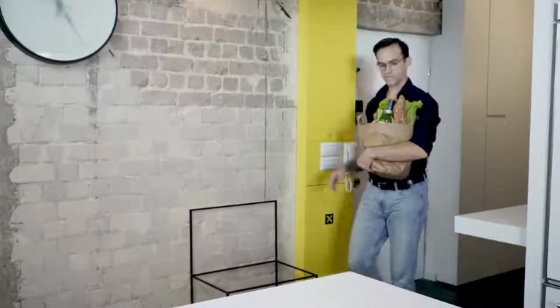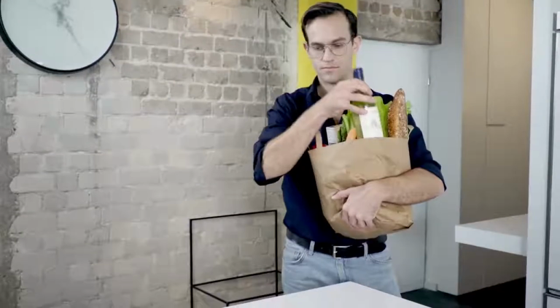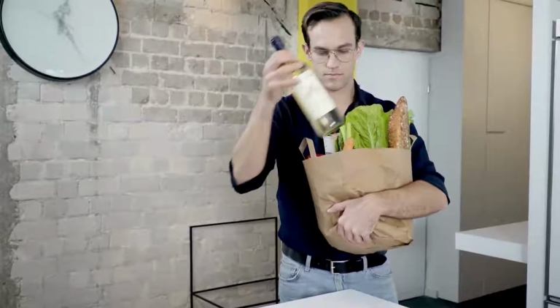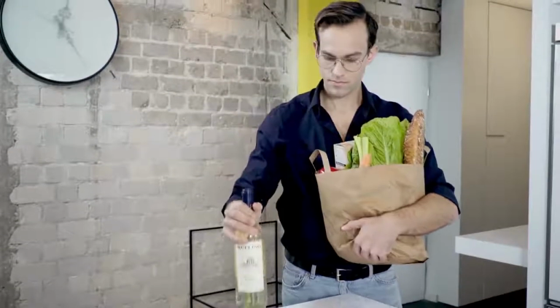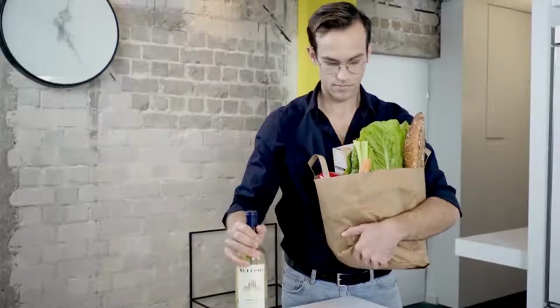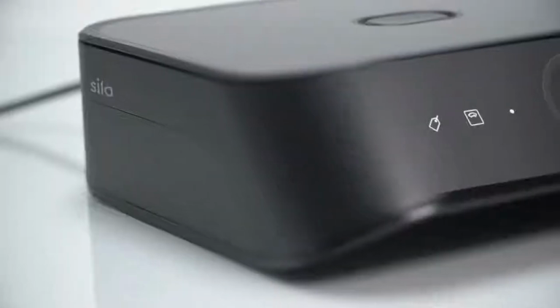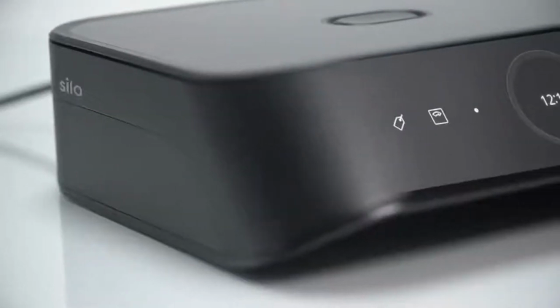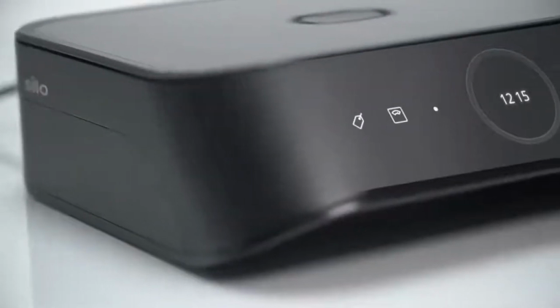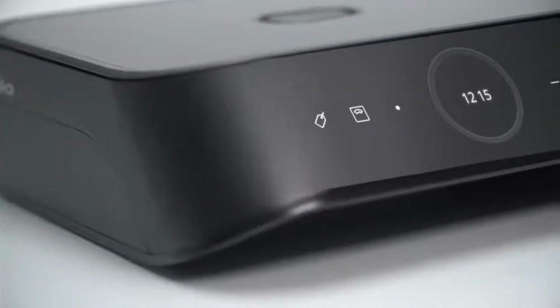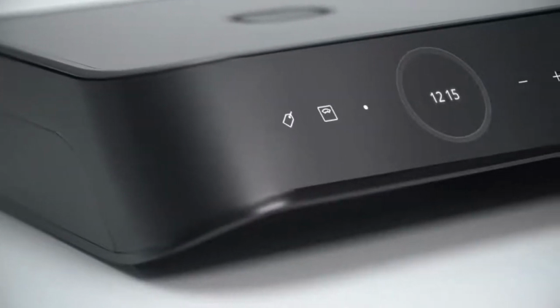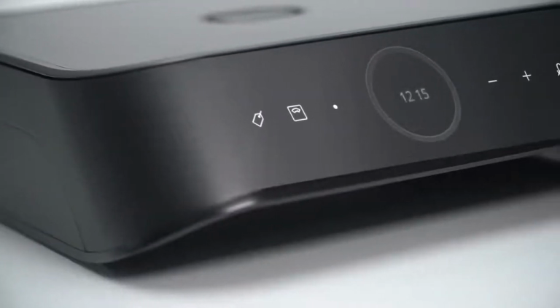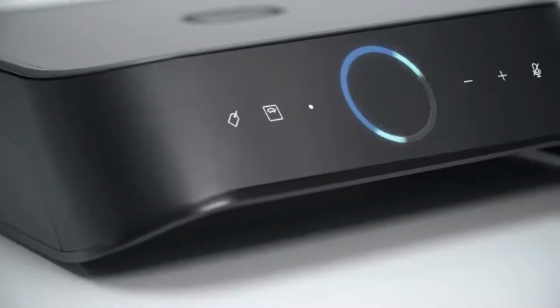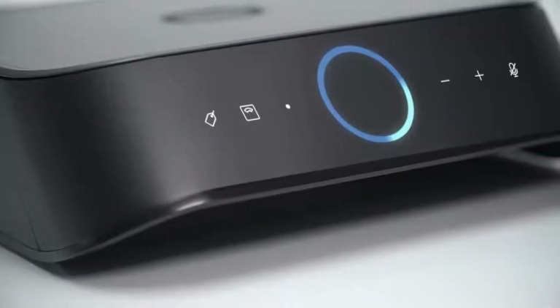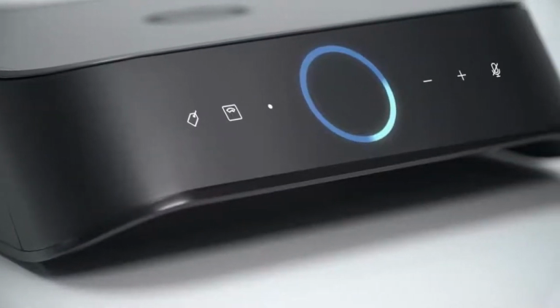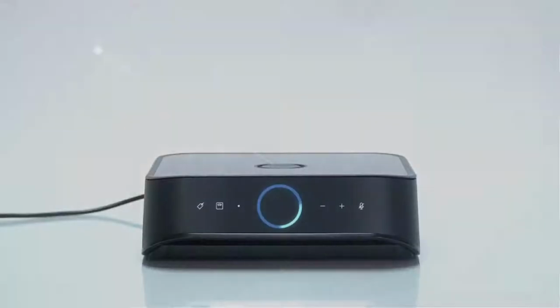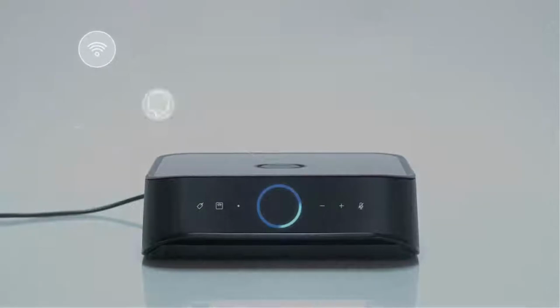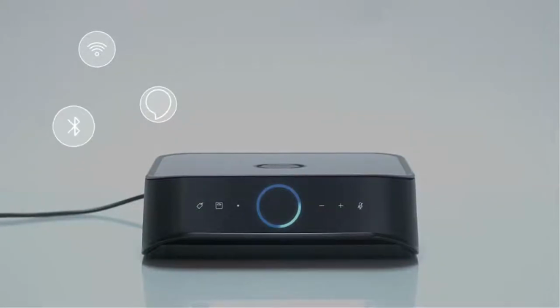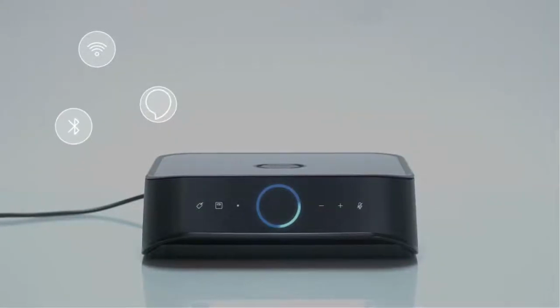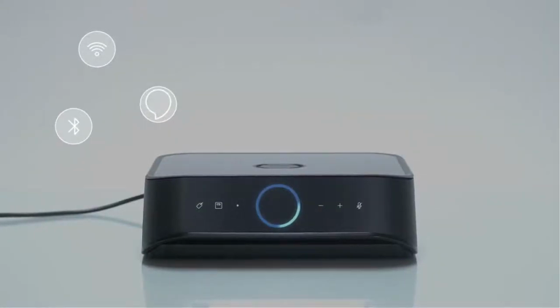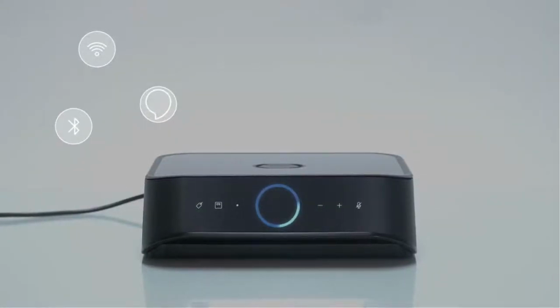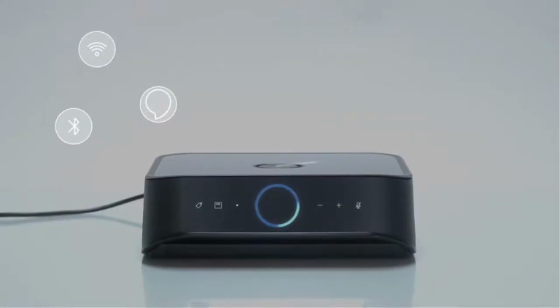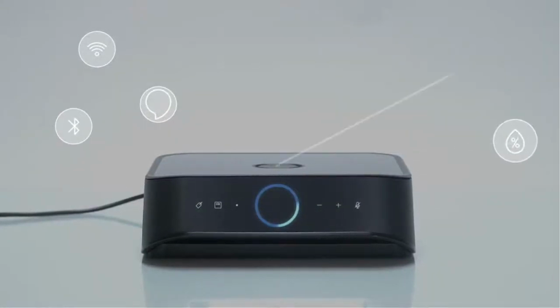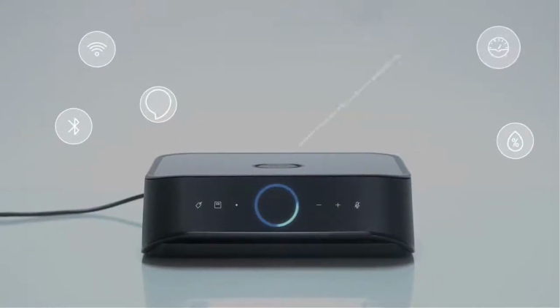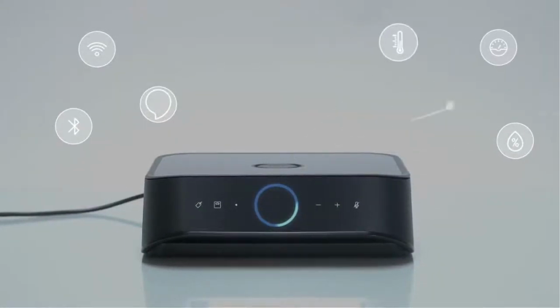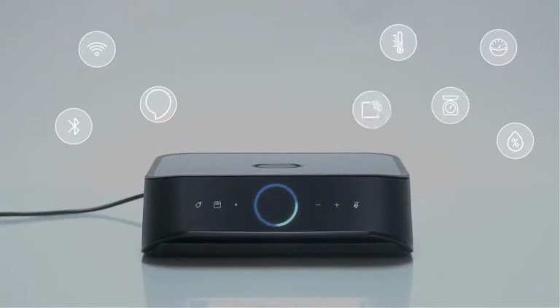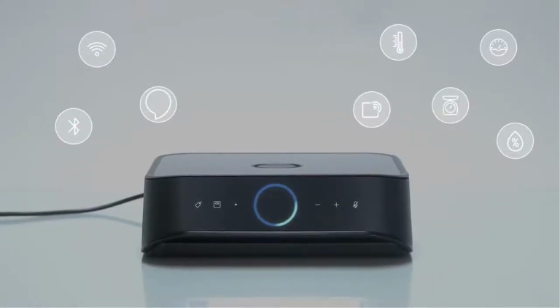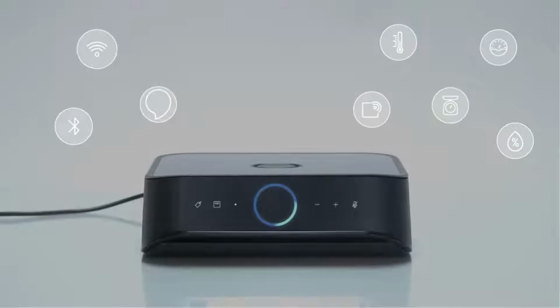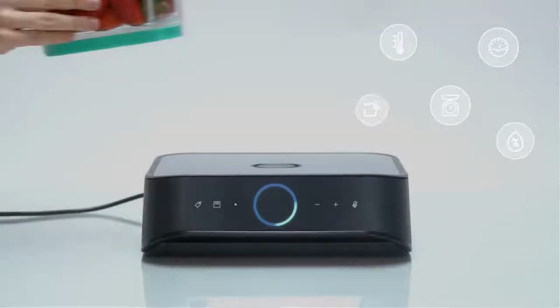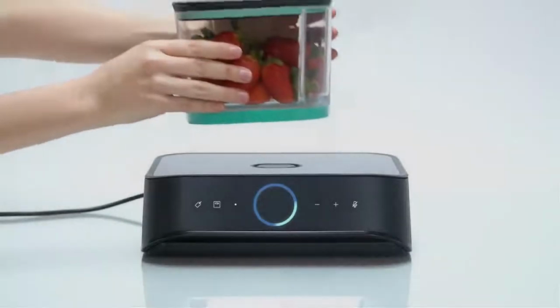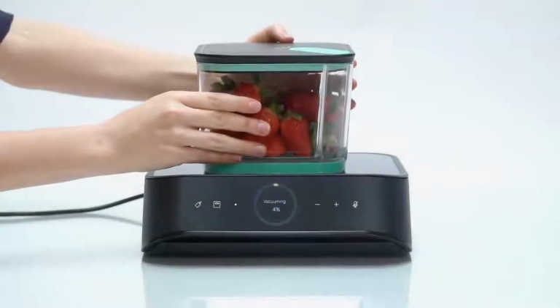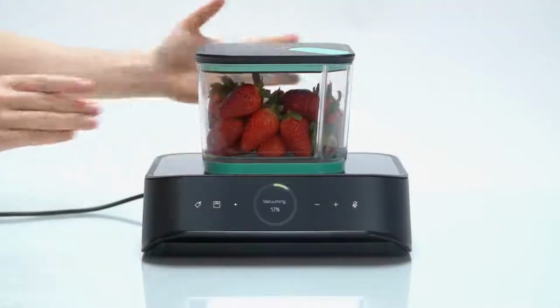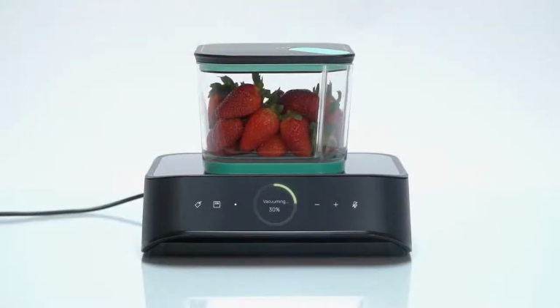We've also created an easy way to keep track of your food freshness — introducing Silo's Freshness Manager with Amazon Alexa. It combines the best of internet connectivity and smart sensors to streamline your connected kitchen. Every time you store something new on the device, it will be automatically added to your inventory.